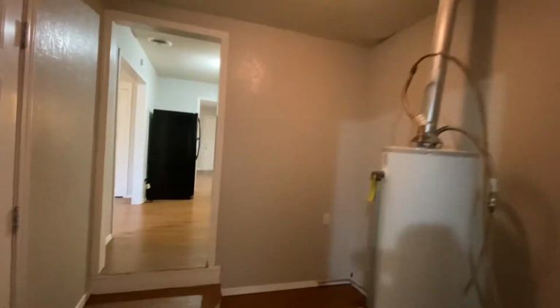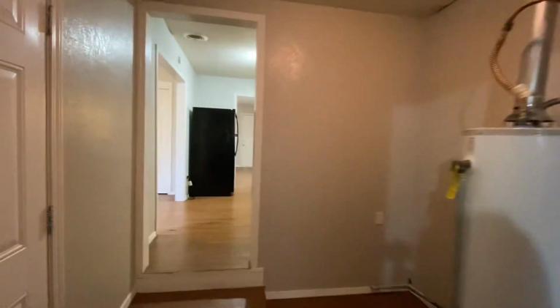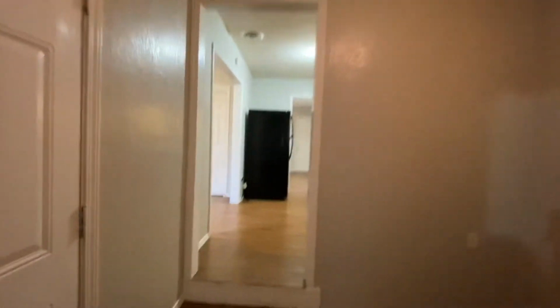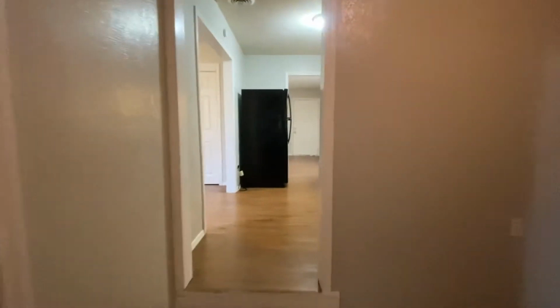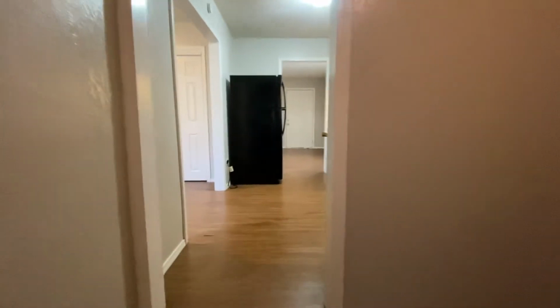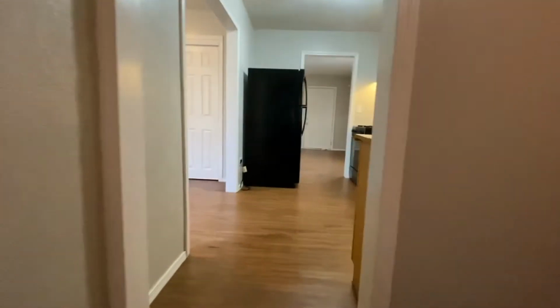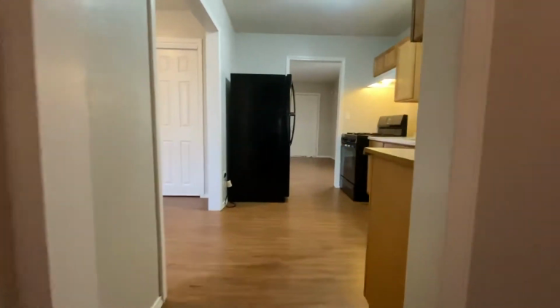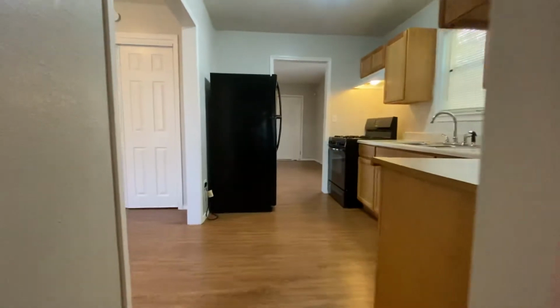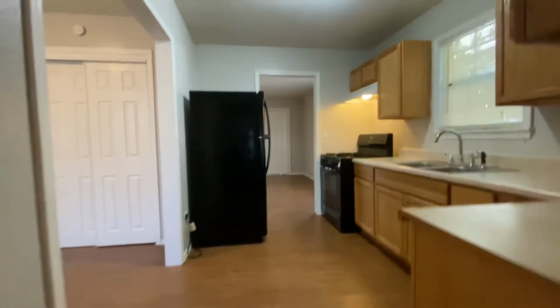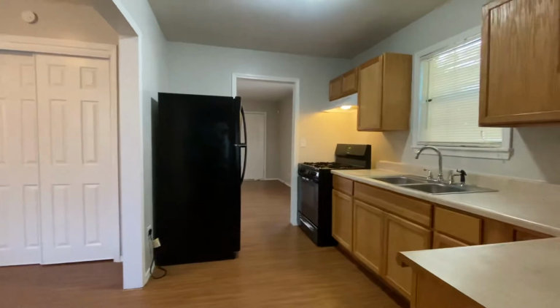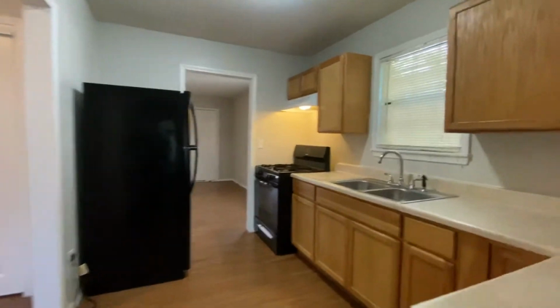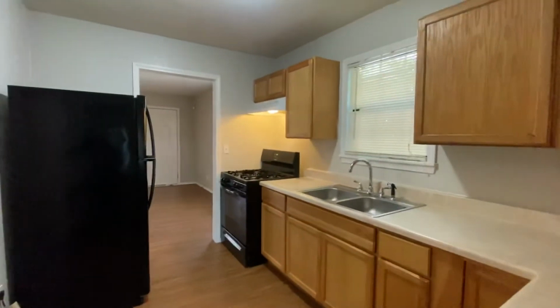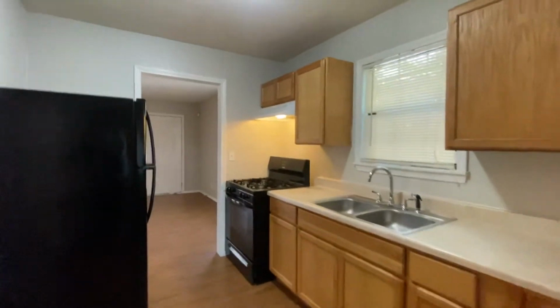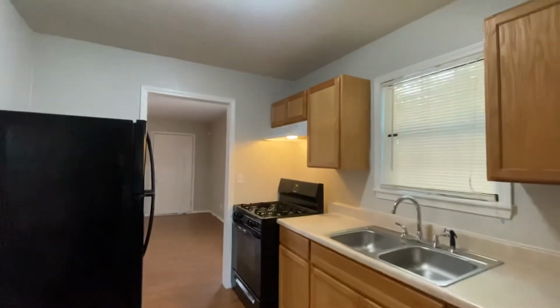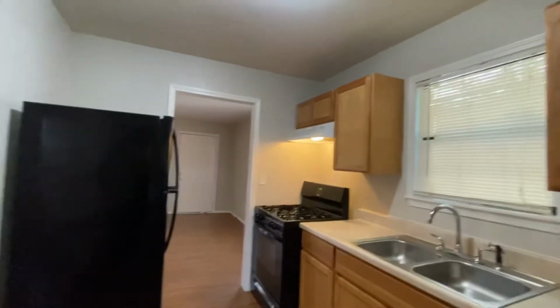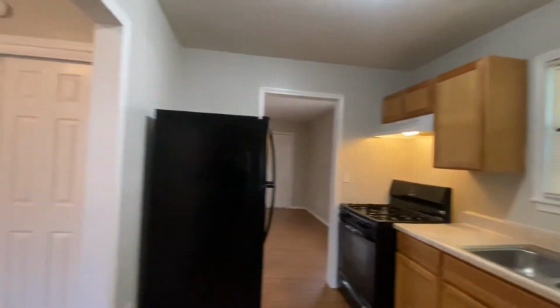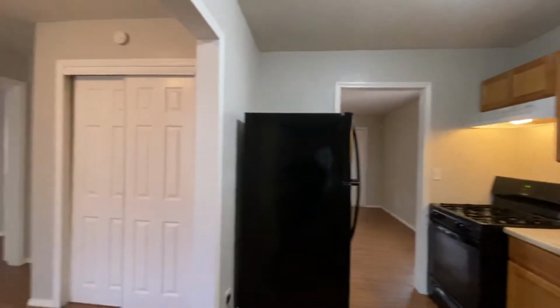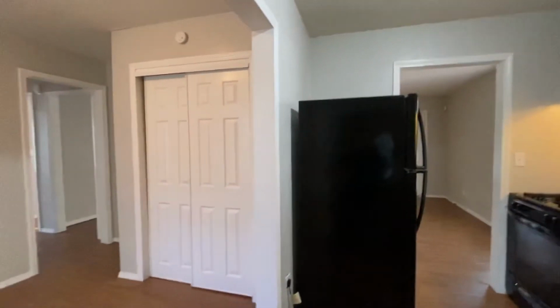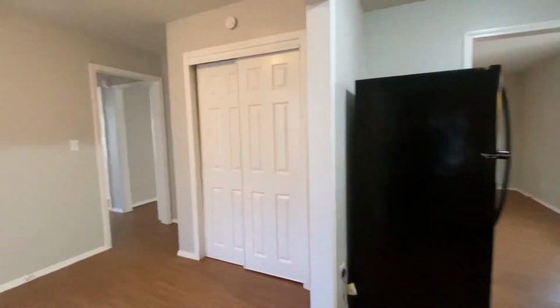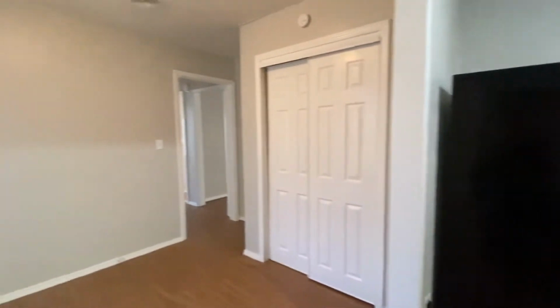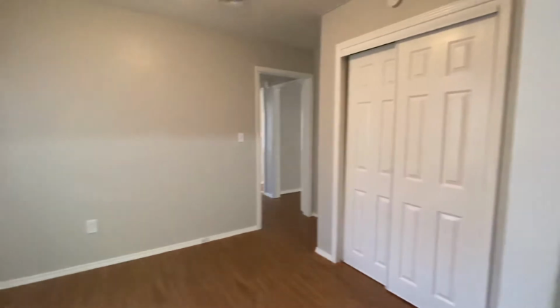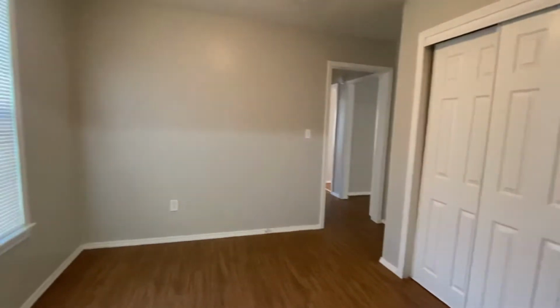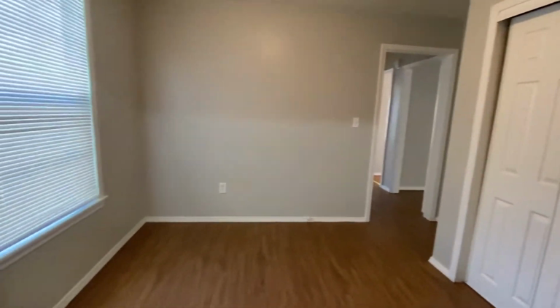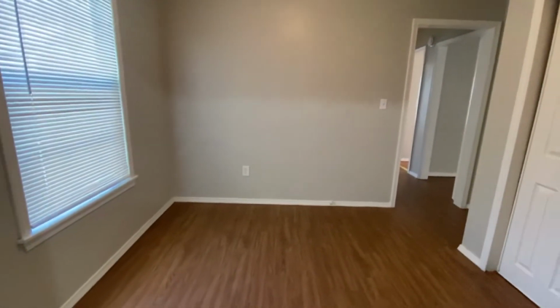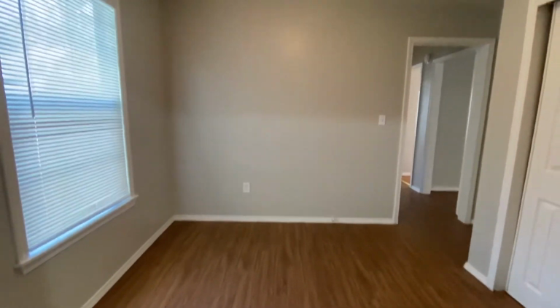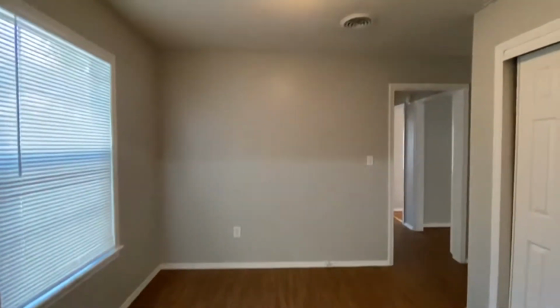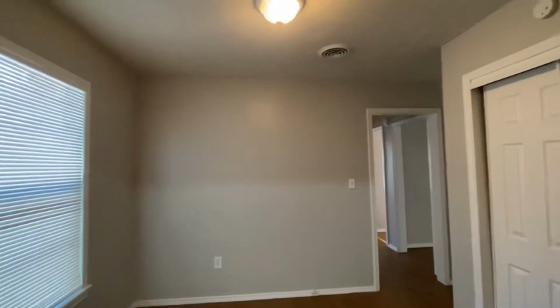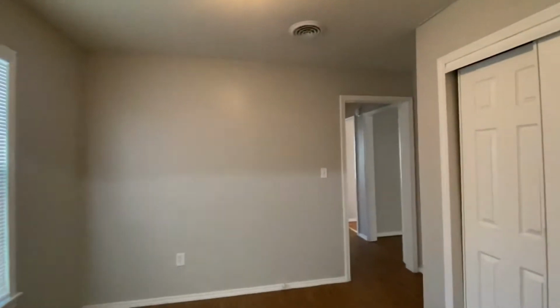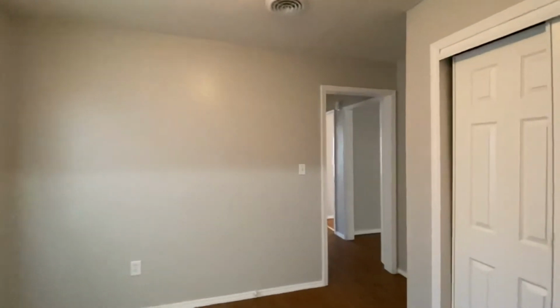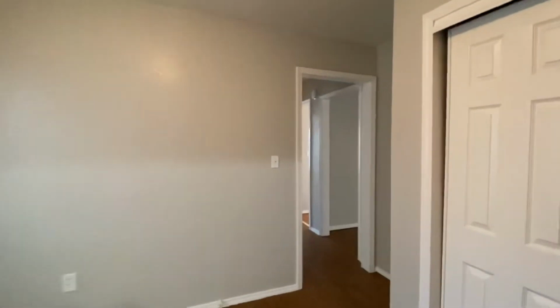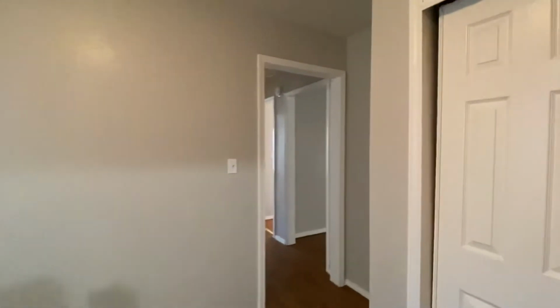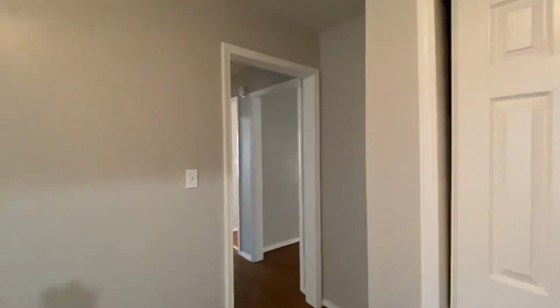There's a little step up there back into the kitchen, and there's the front door again. Here is your dining room — a nice size dining room — and then we'll walk through here.